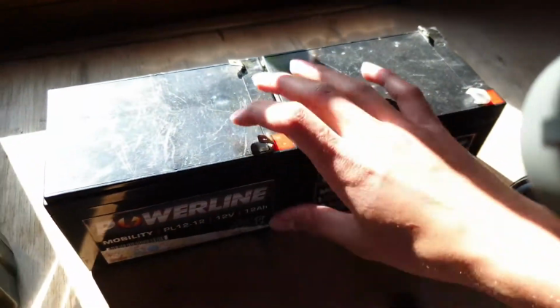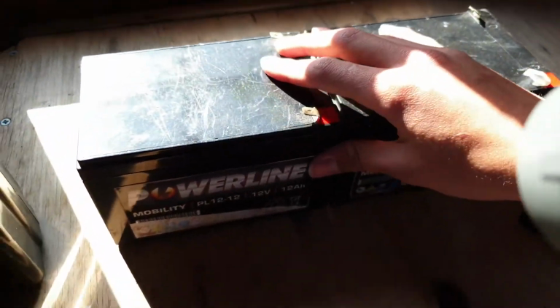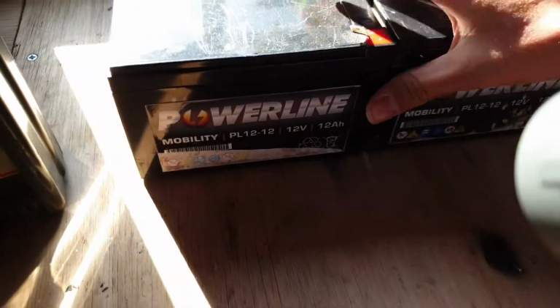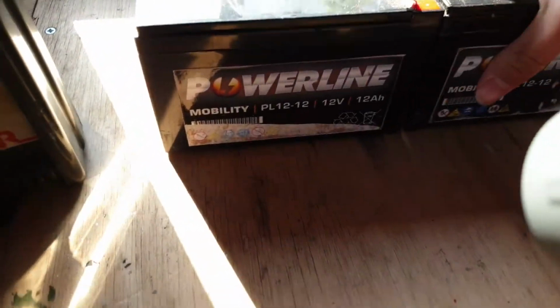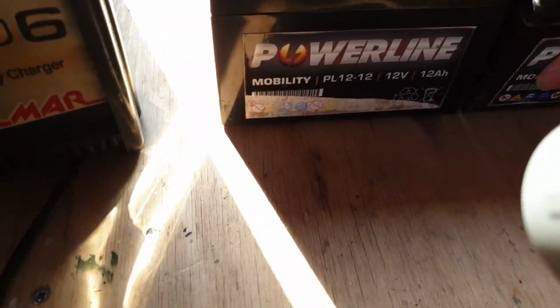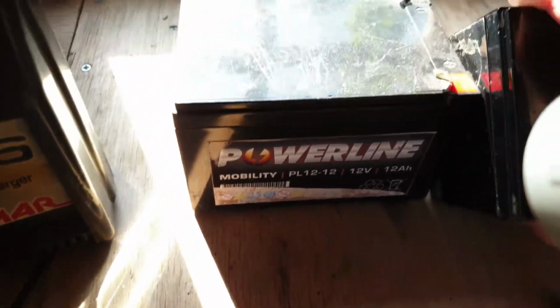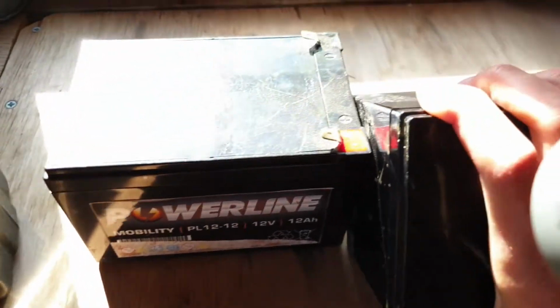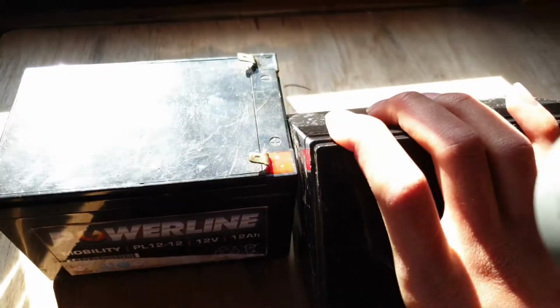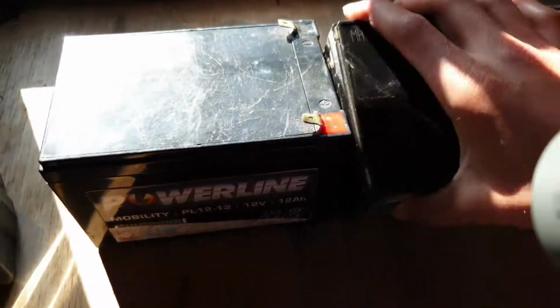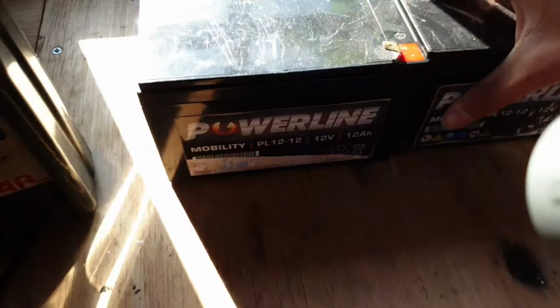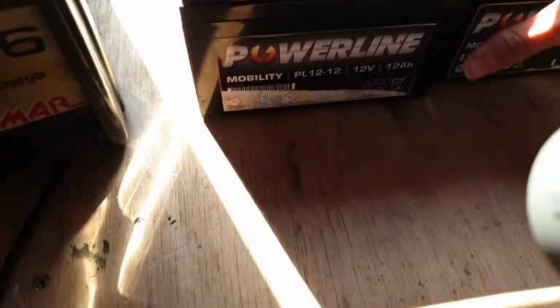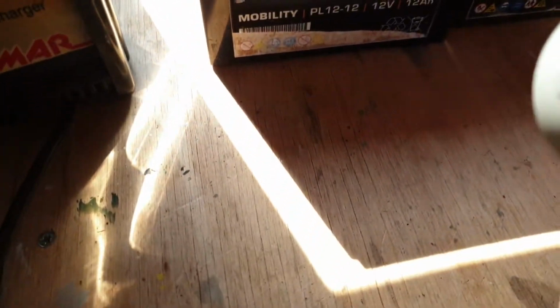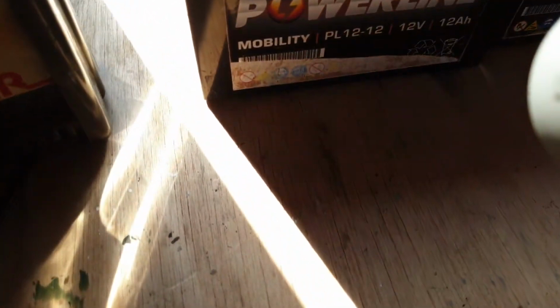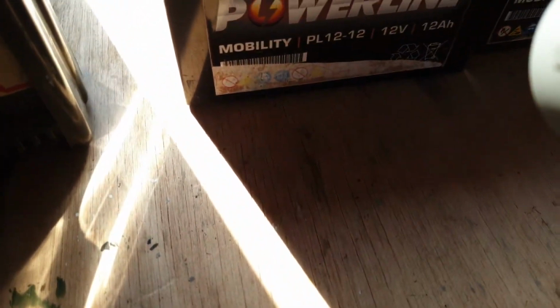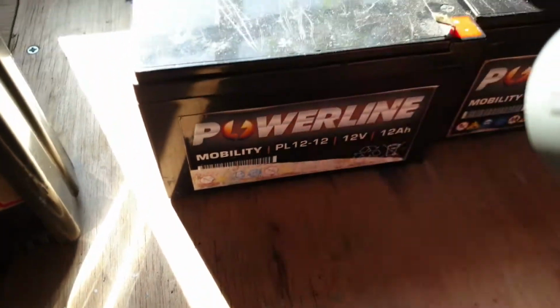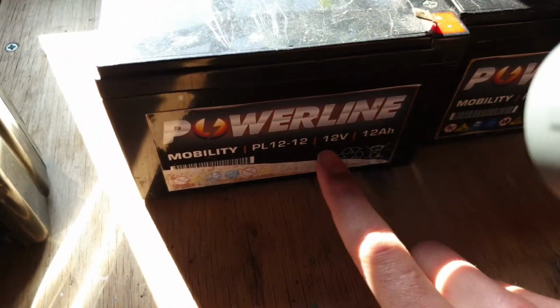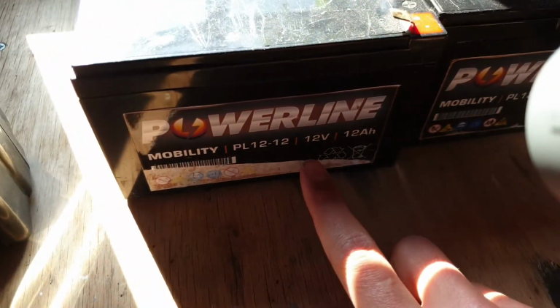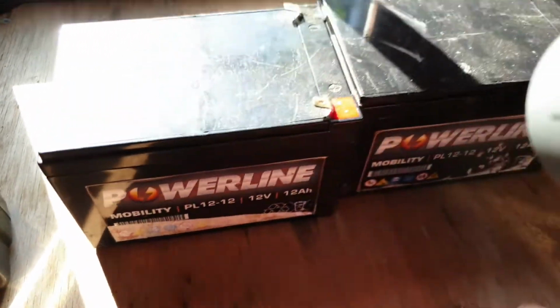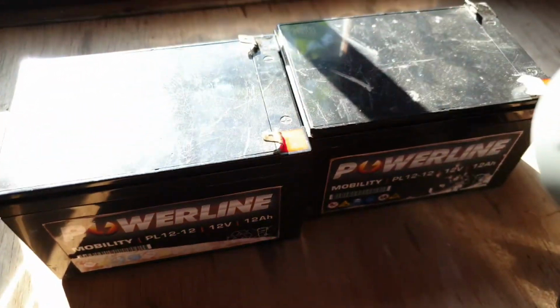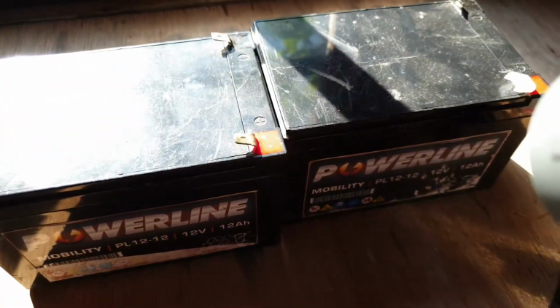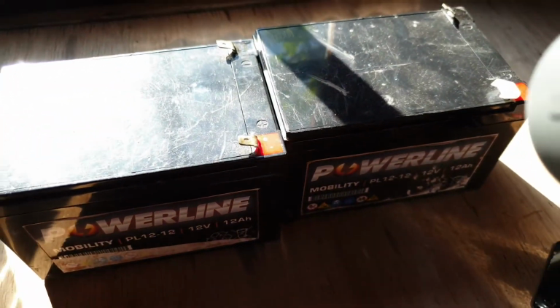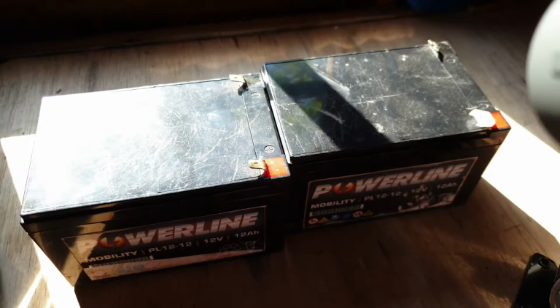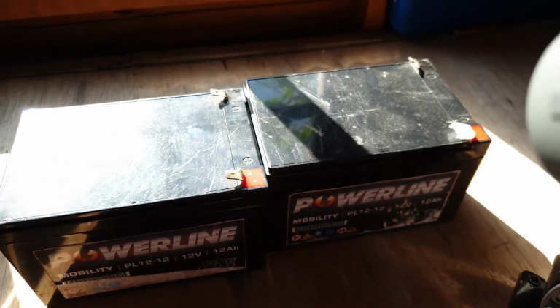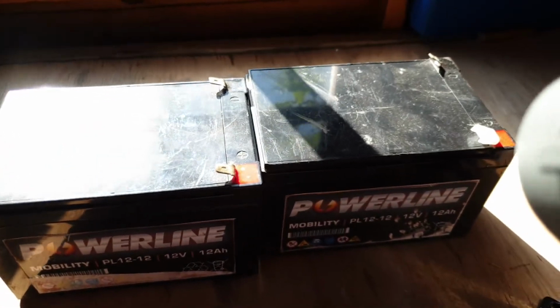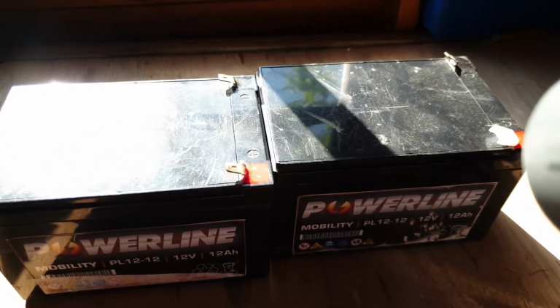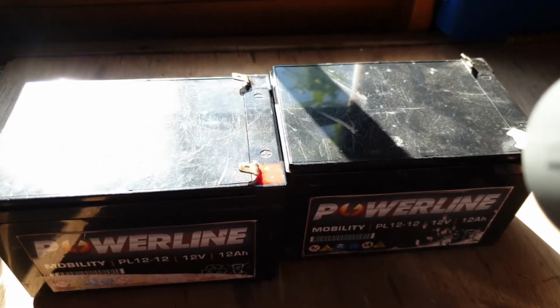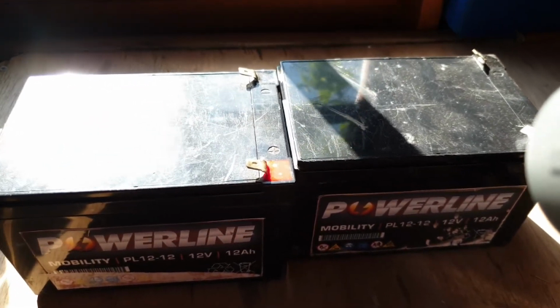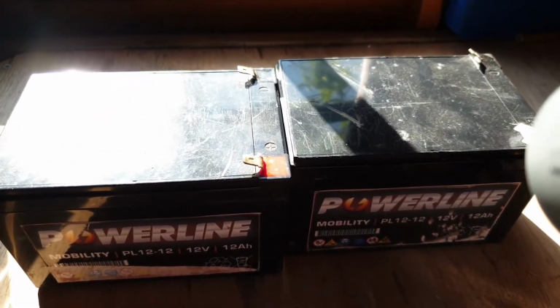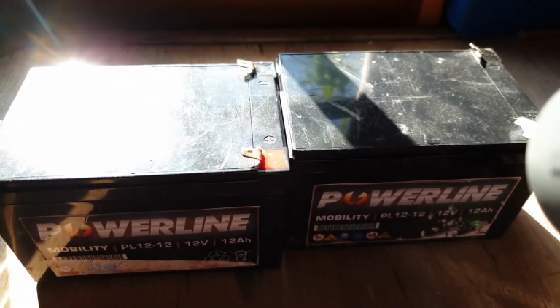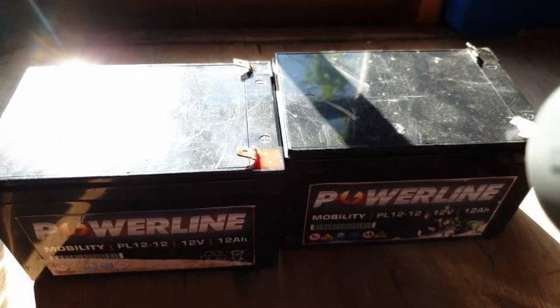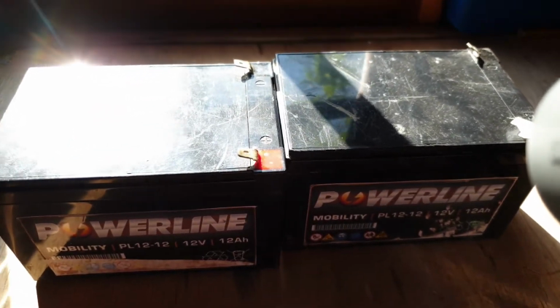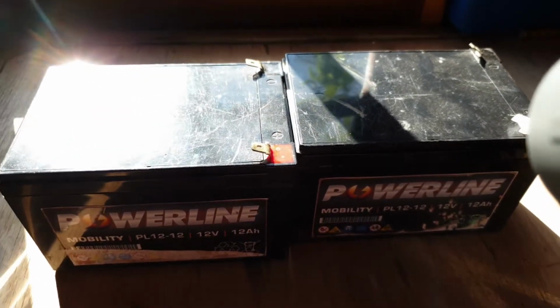These batteries seem to work pretty well — they've had some damage because they've fallen off the go-kart, but they still seem fine. They're wired in series, so there'll be 24v in total and a total of 12 amp hours.